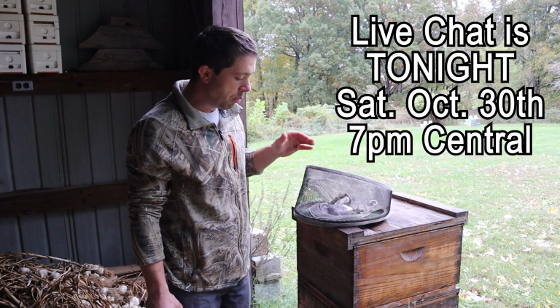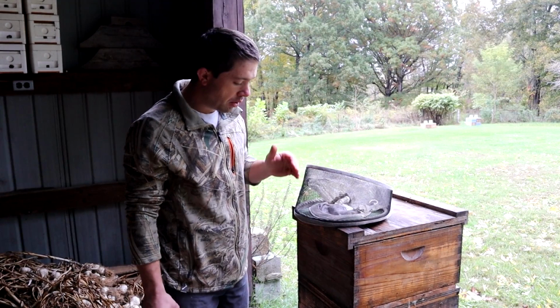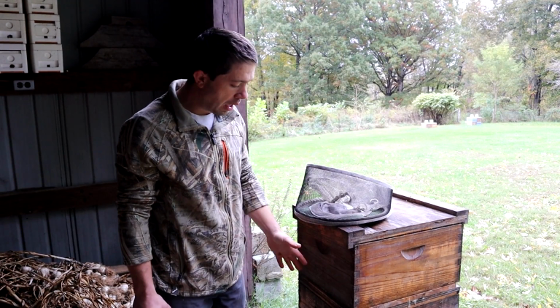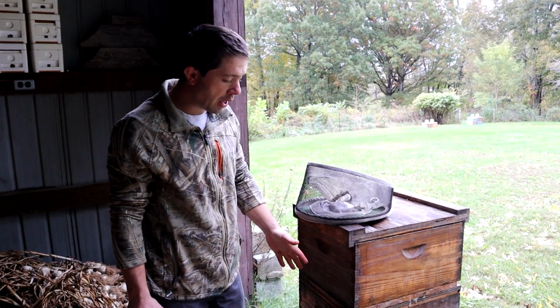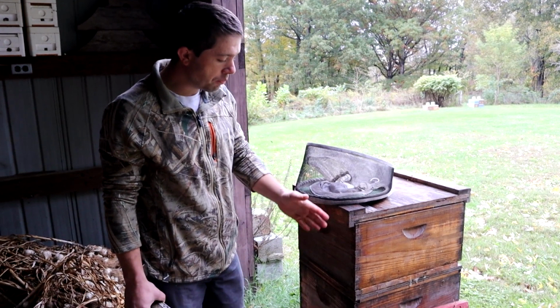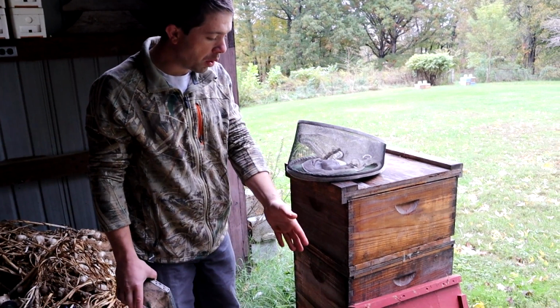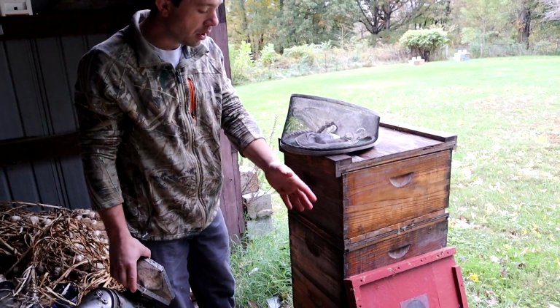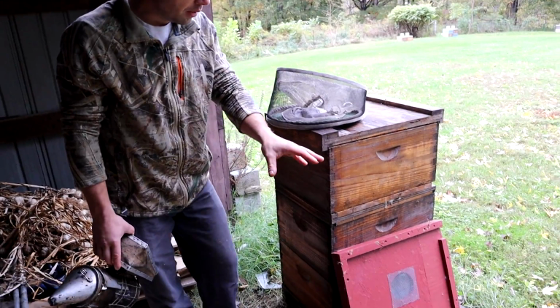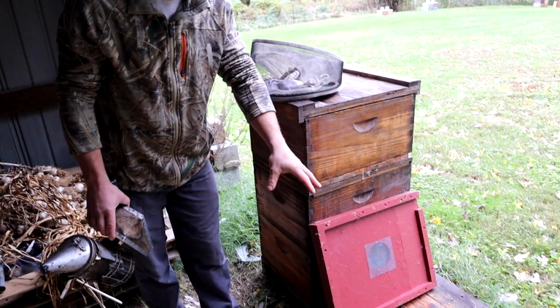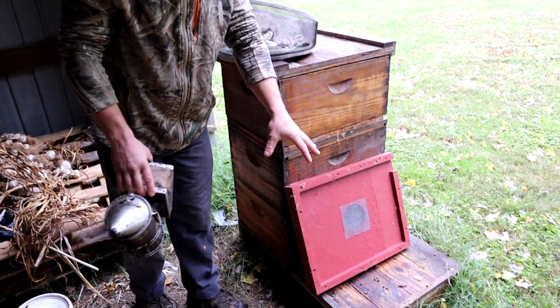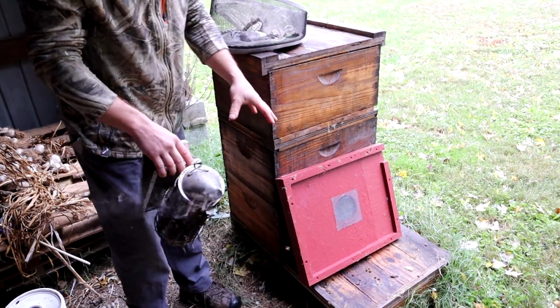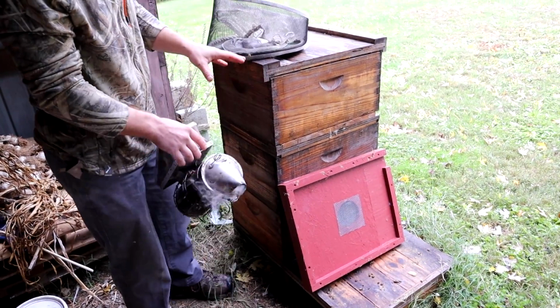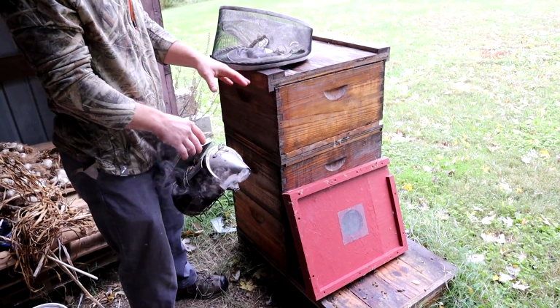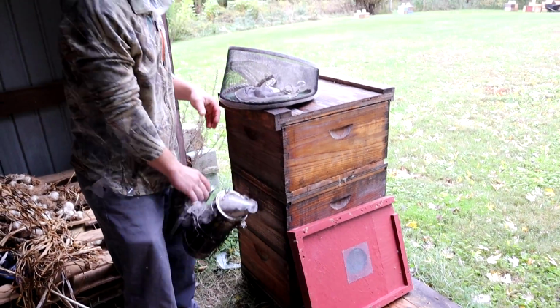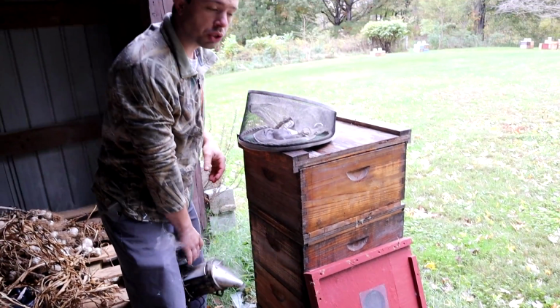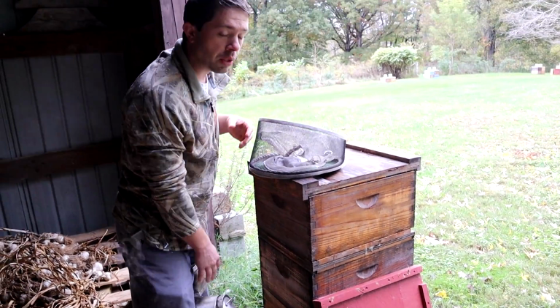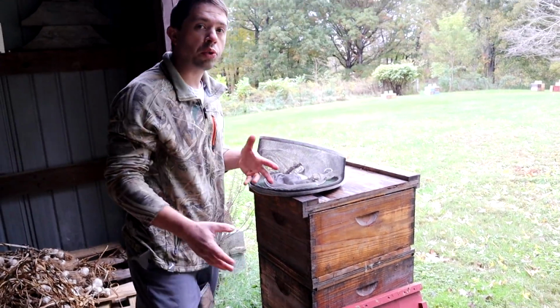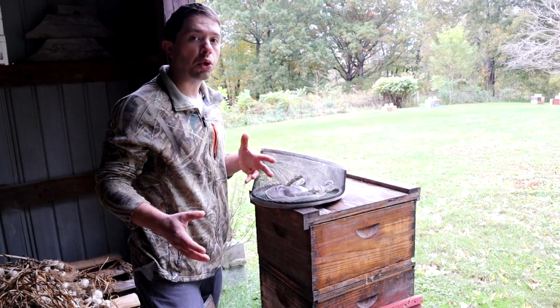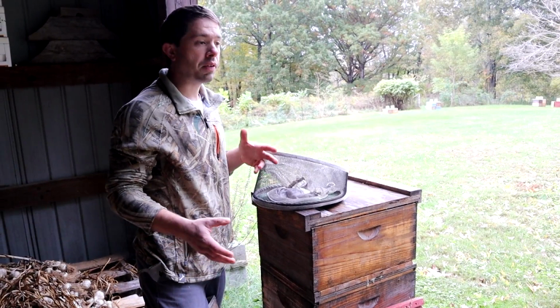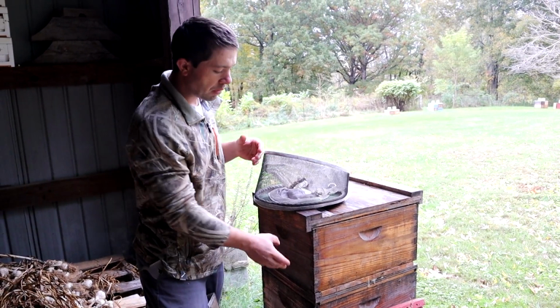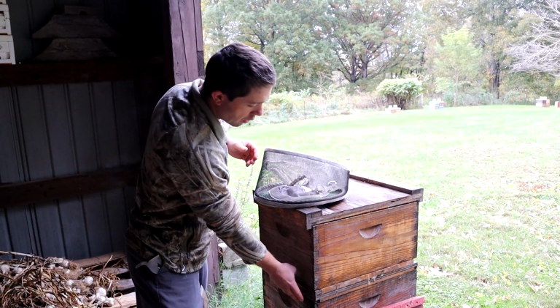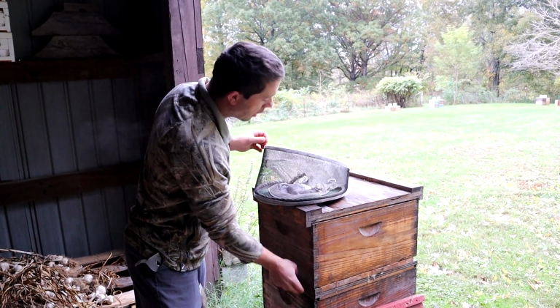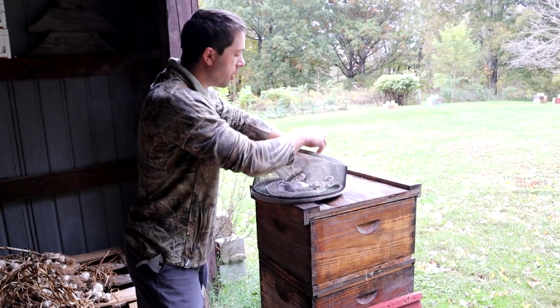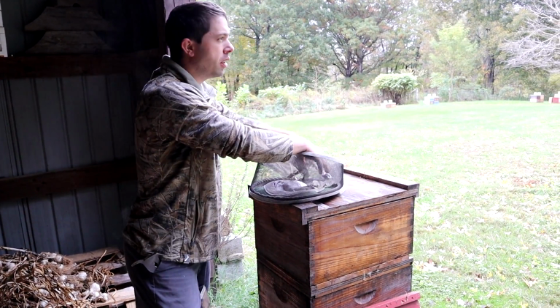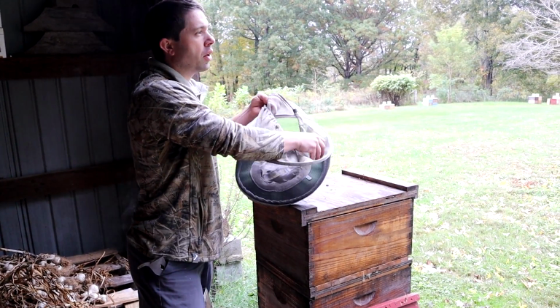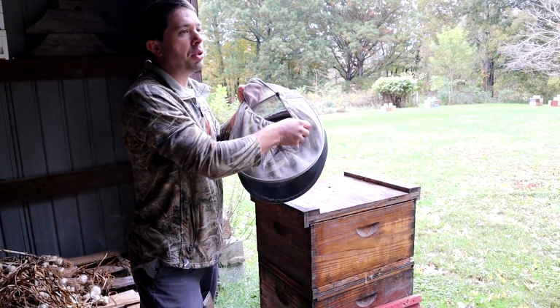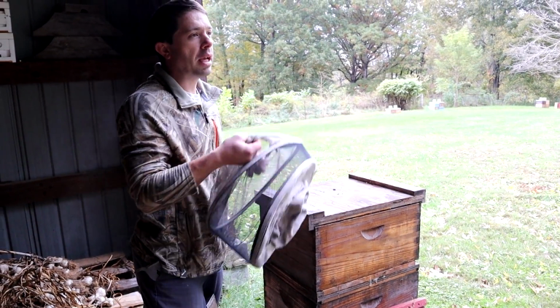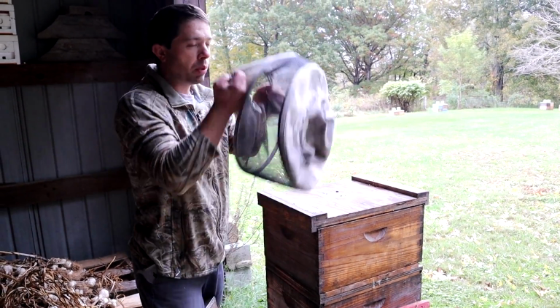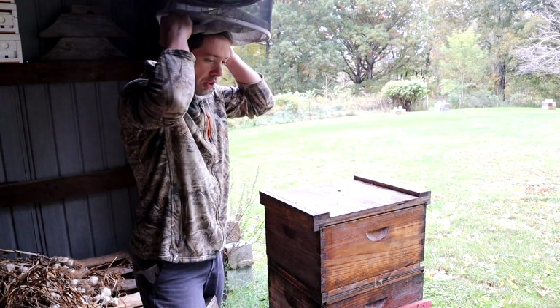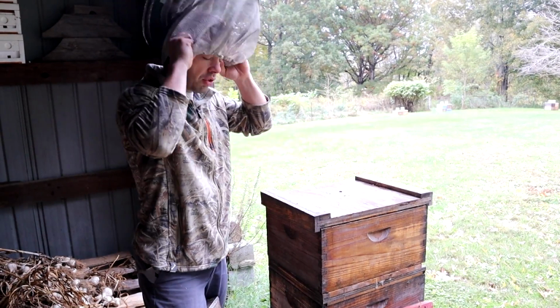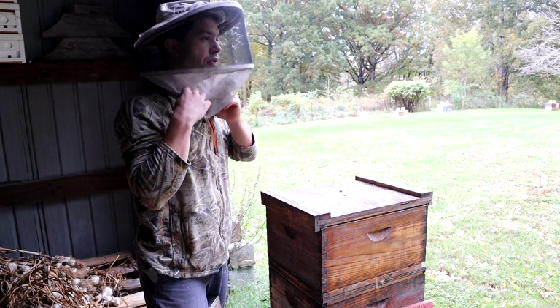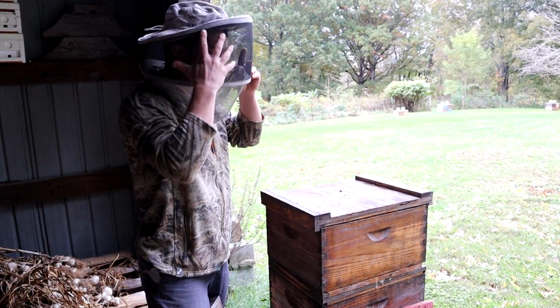We've got two colonies right here. One was sitting down on the other side of this pallet, but this one's a little bit weaker and we'll show you. They both need a little bit of feed — this one not so much — but they're going to help each other make it through winter, and this strategy works very well.